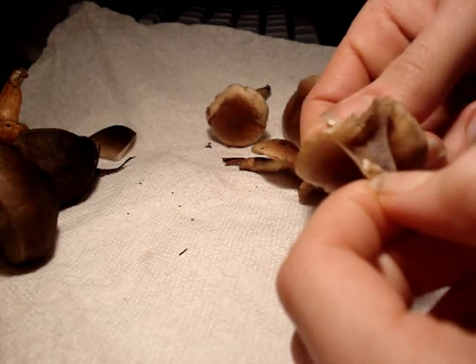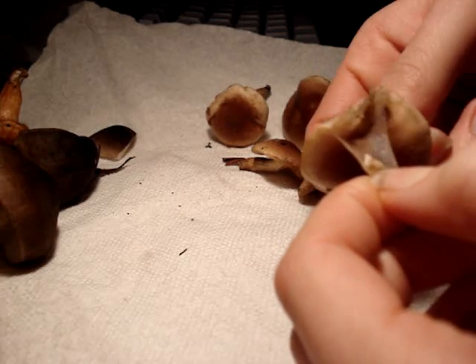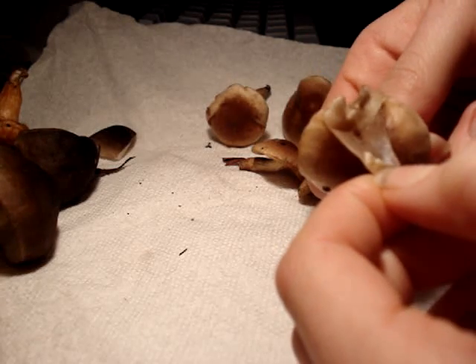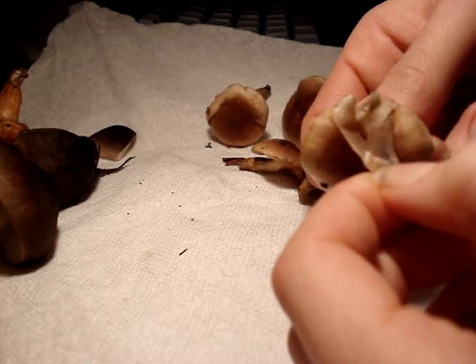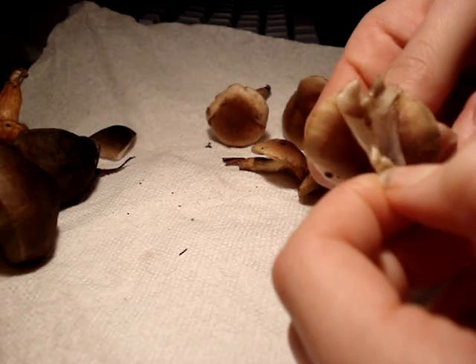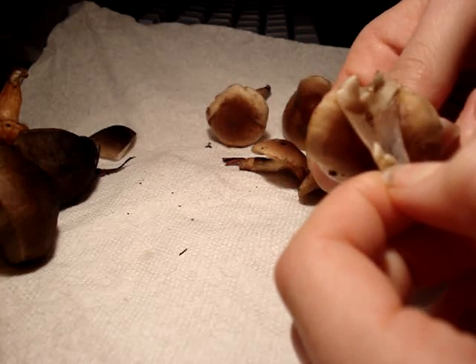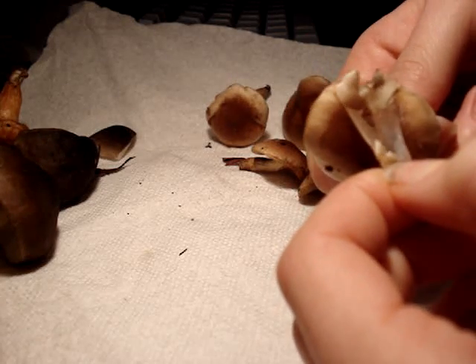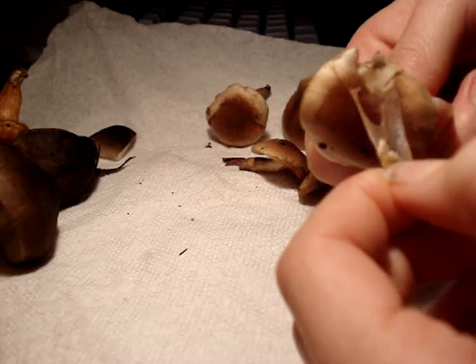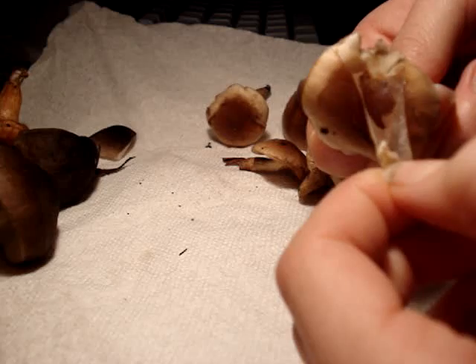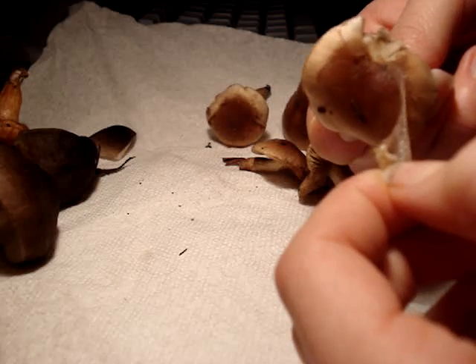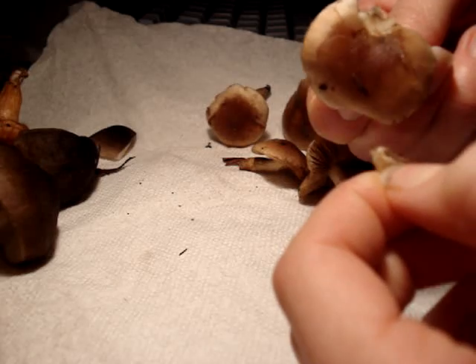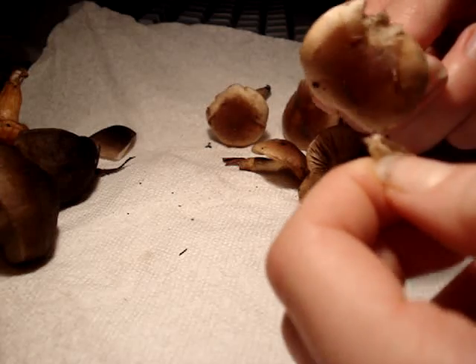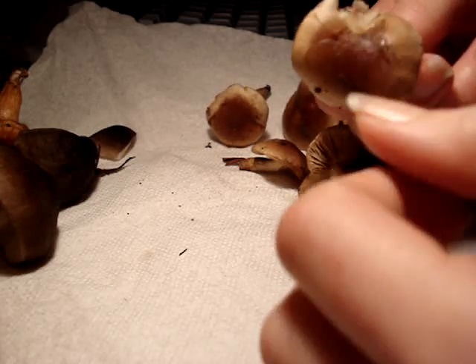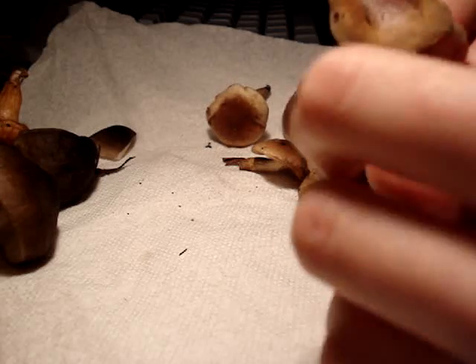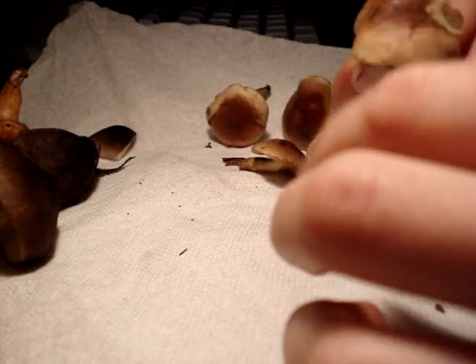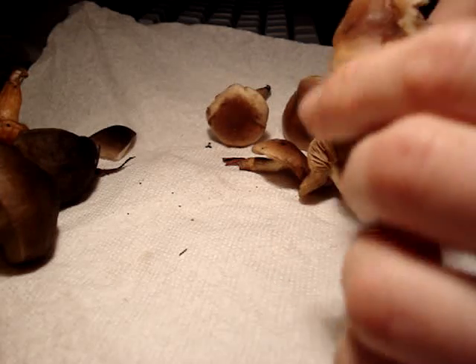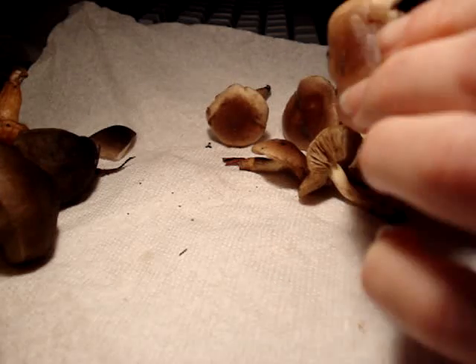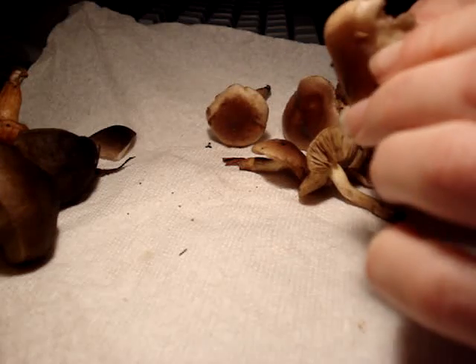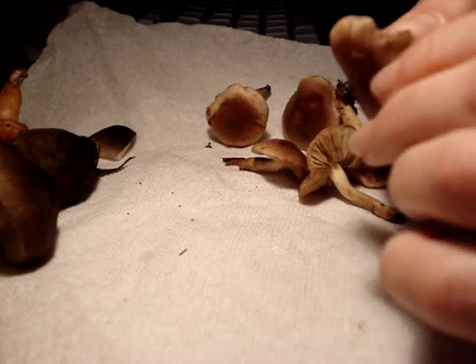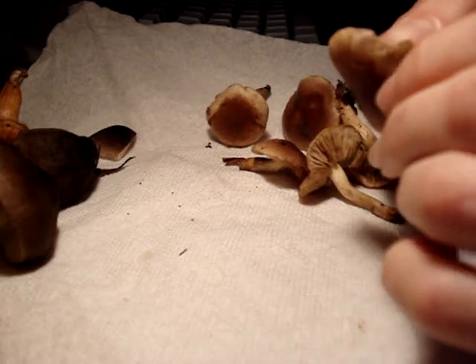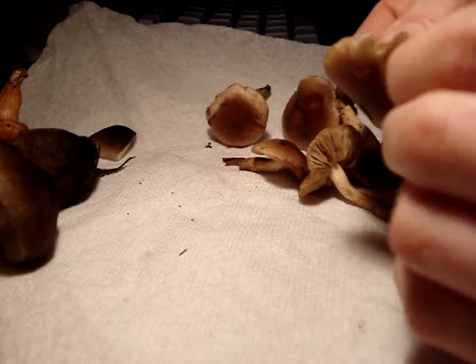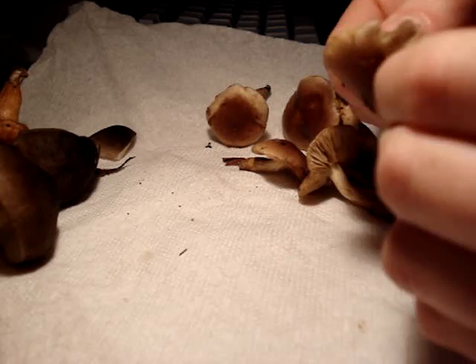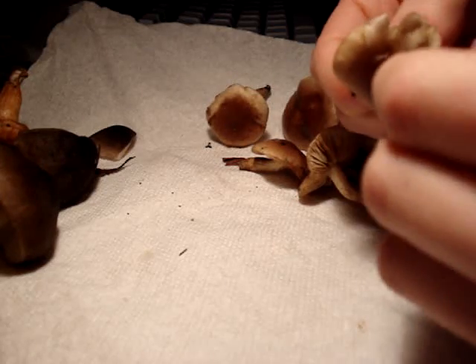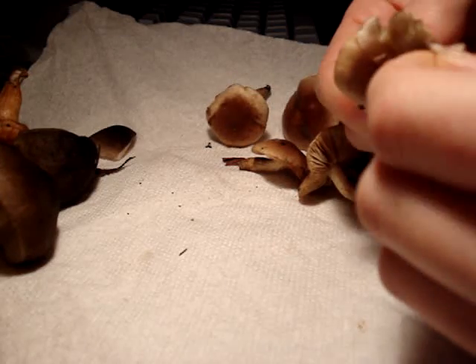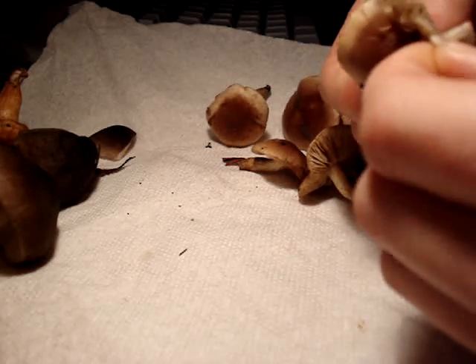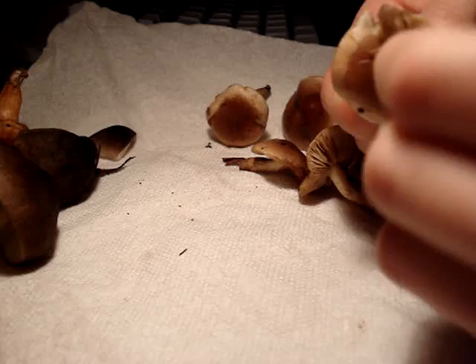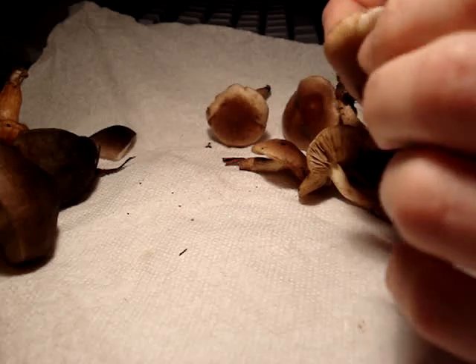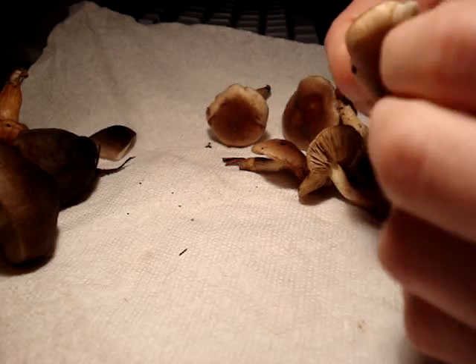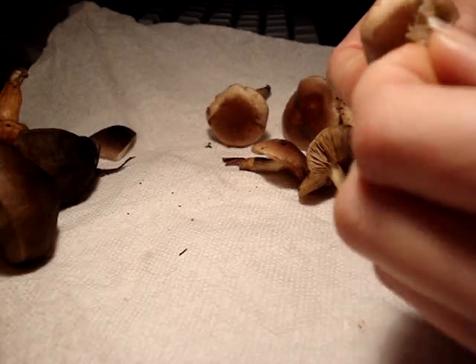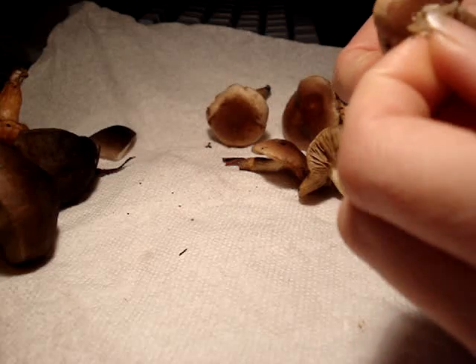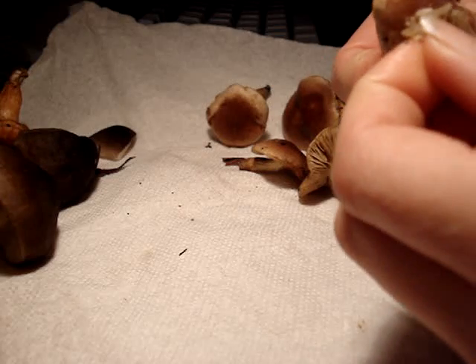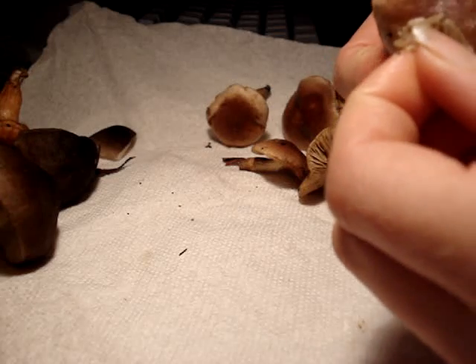So you can just peel this off. It probably won't come off altogether, but when they're dry you won't be able to do this nearly as well.